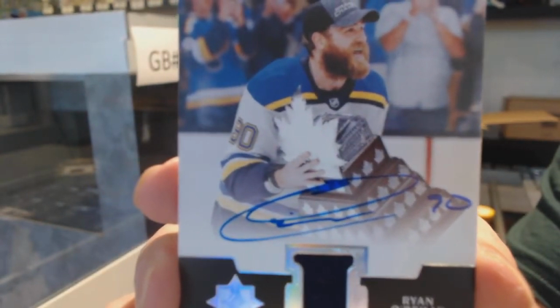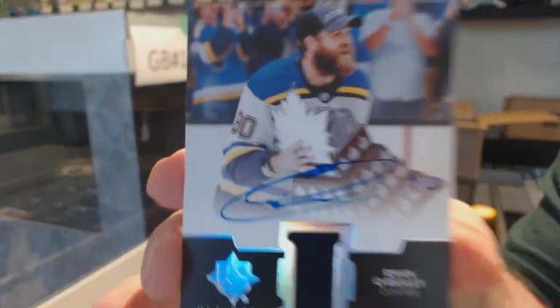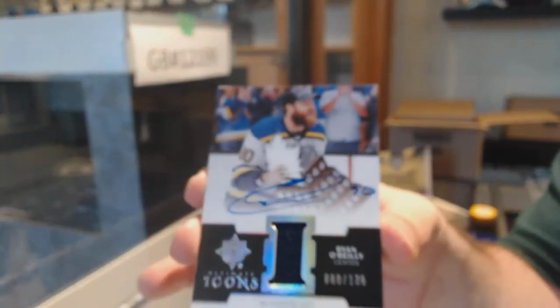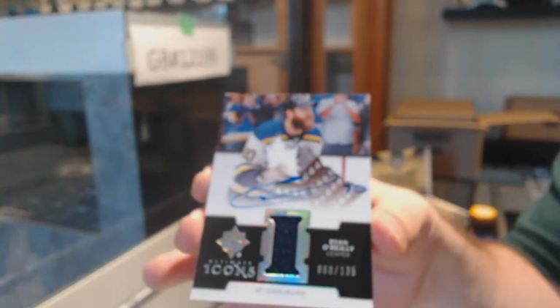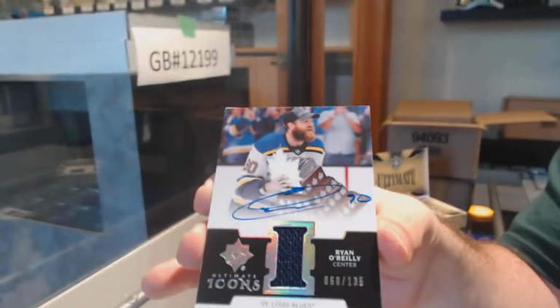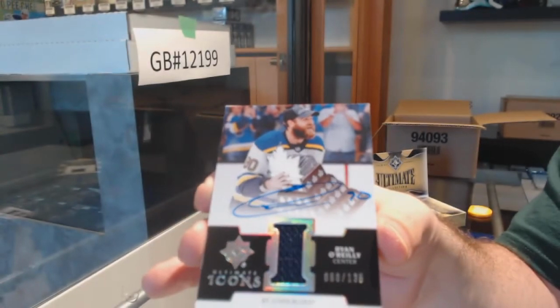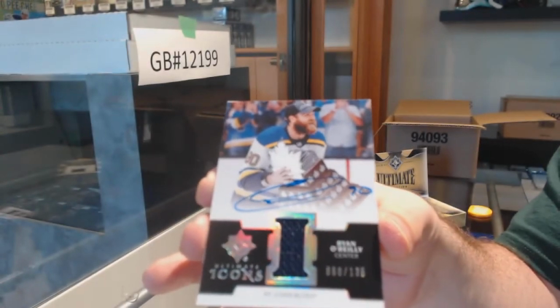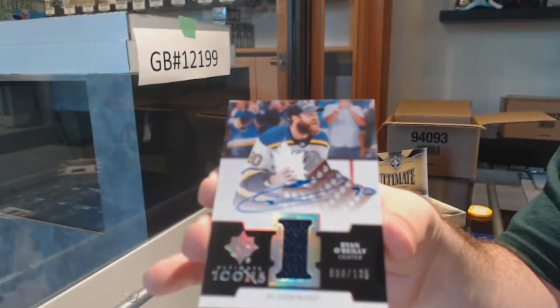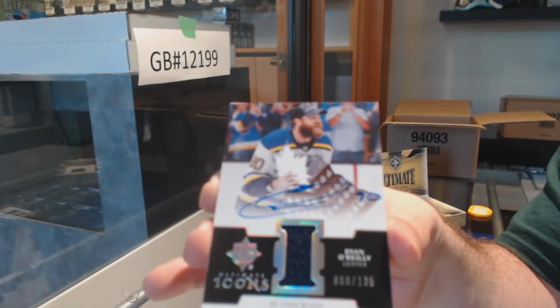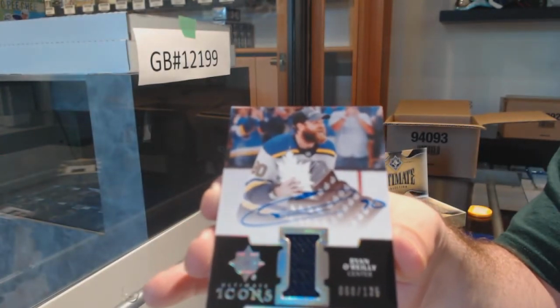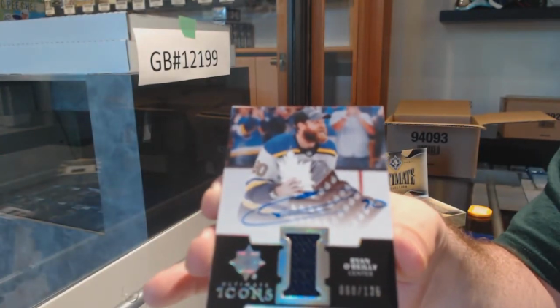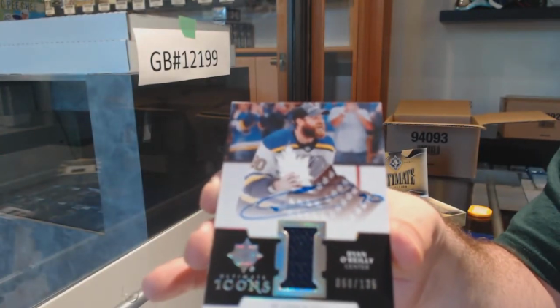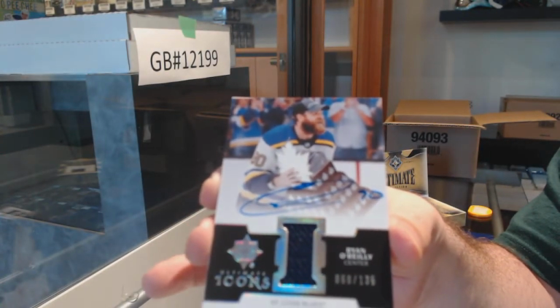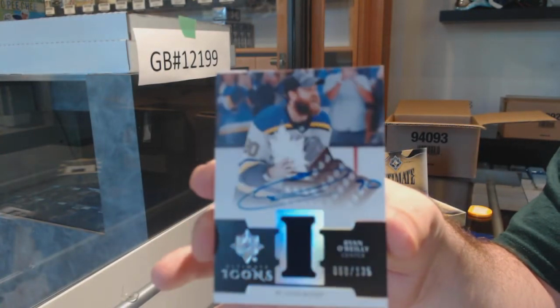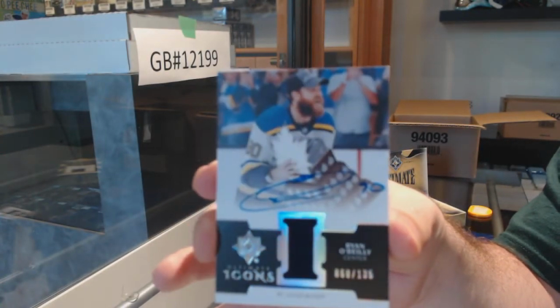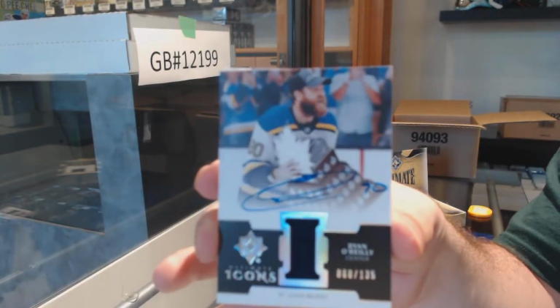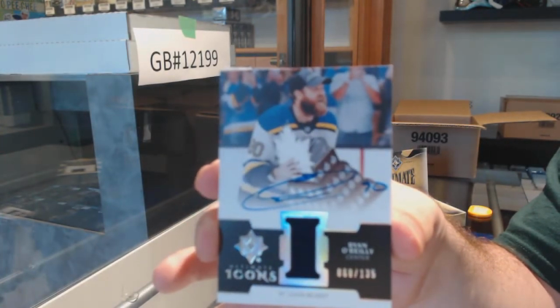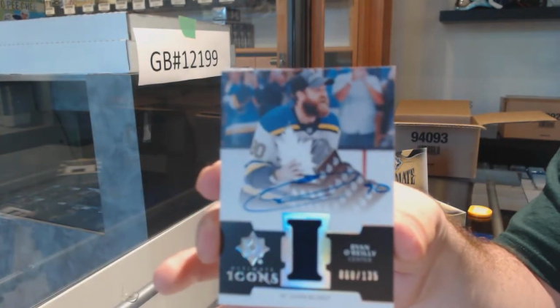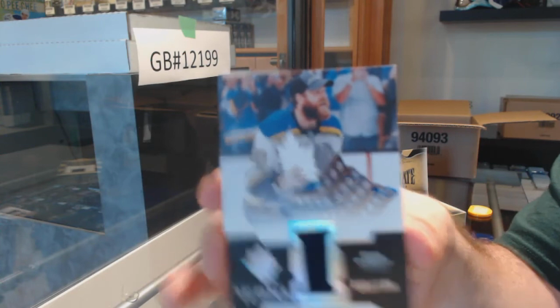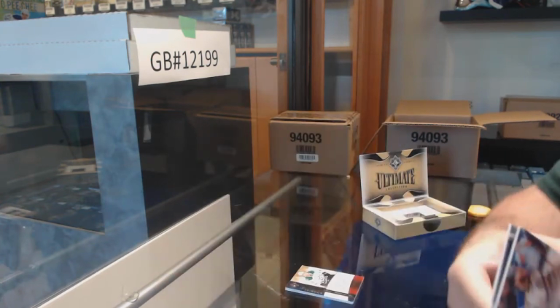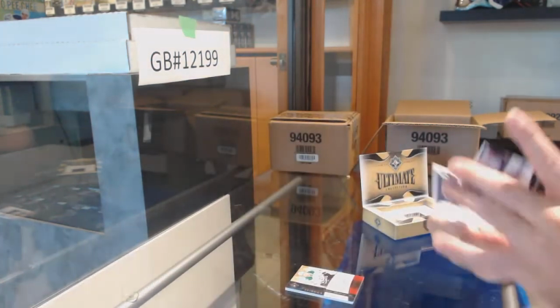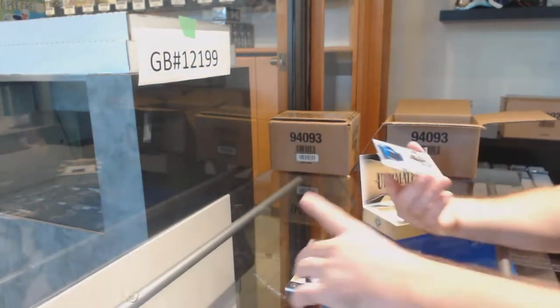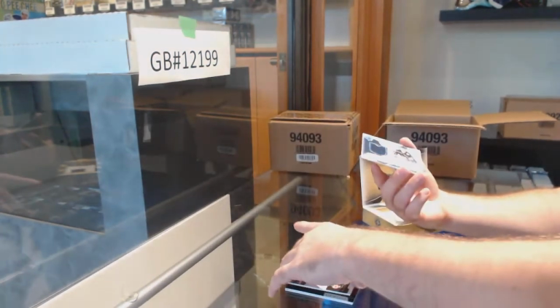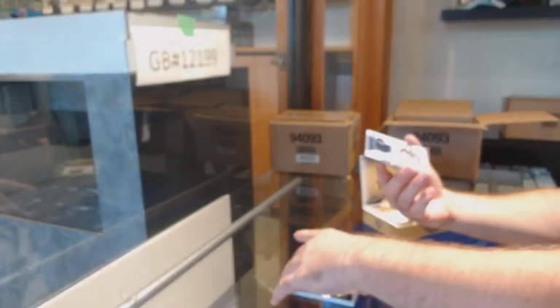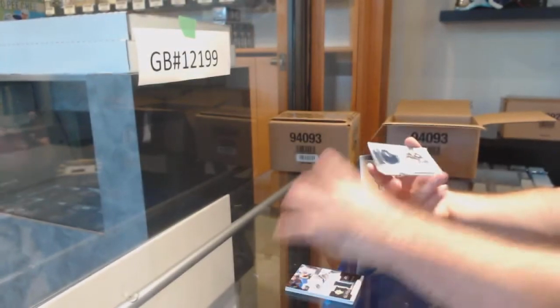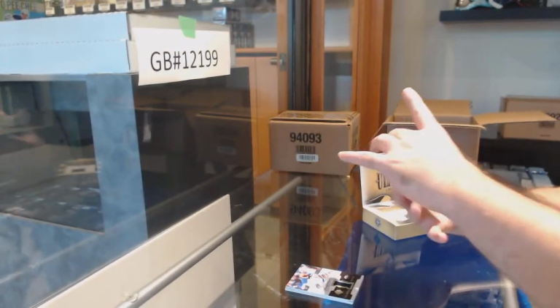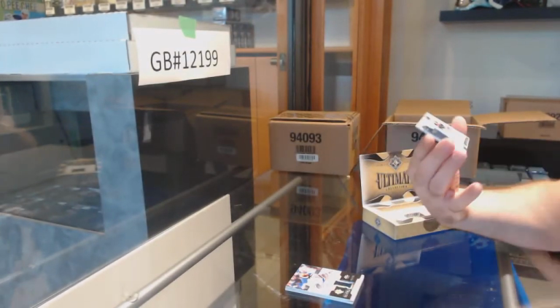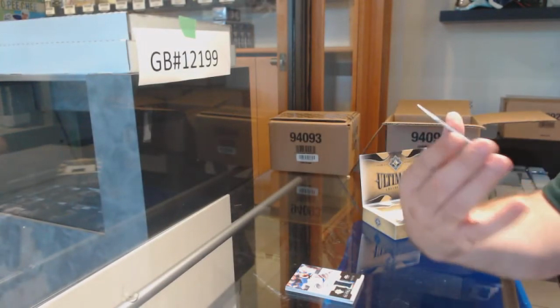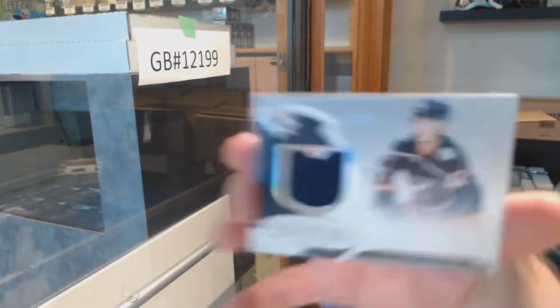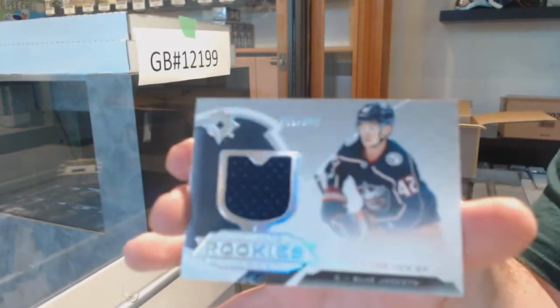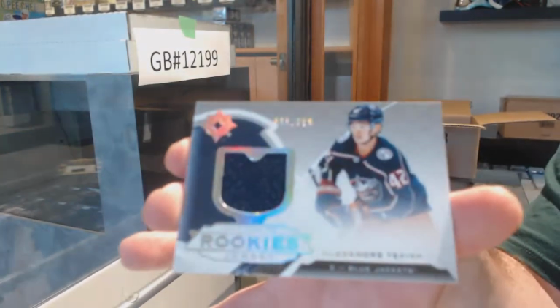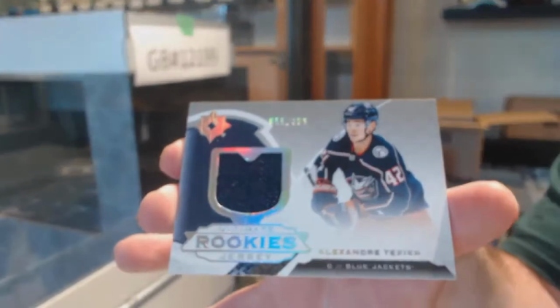Icons Jersey Auto for the St. Louis Blues — I hope he has them. And we got an Ultimate Rookie Jersey to 329, Alexander Taxi.